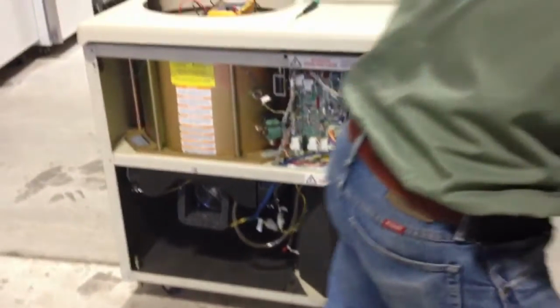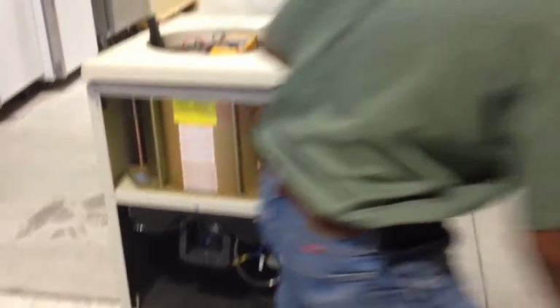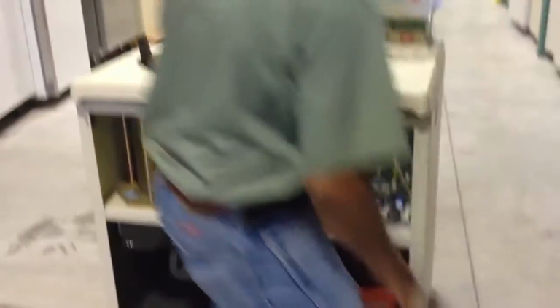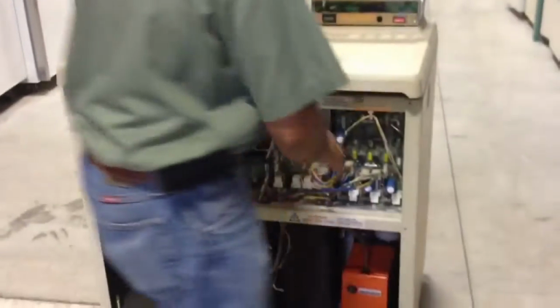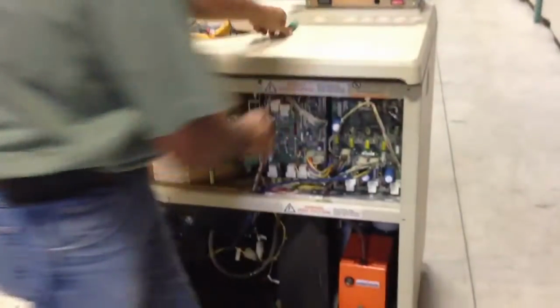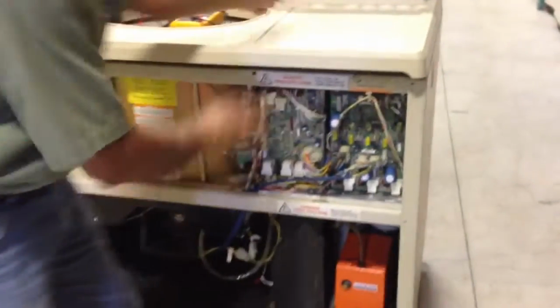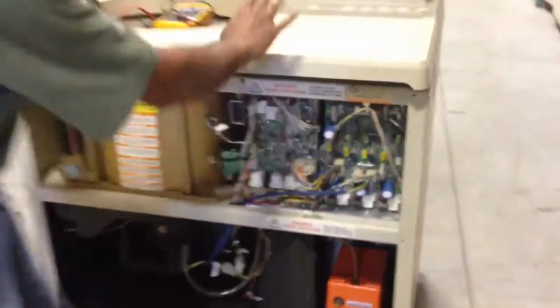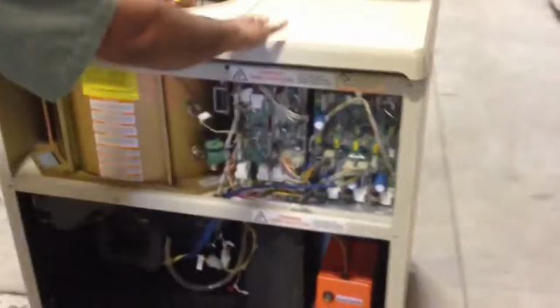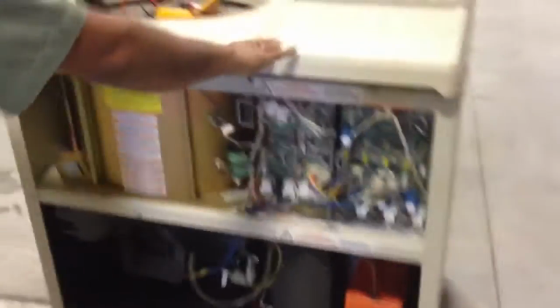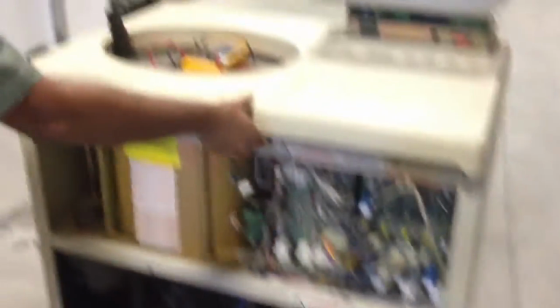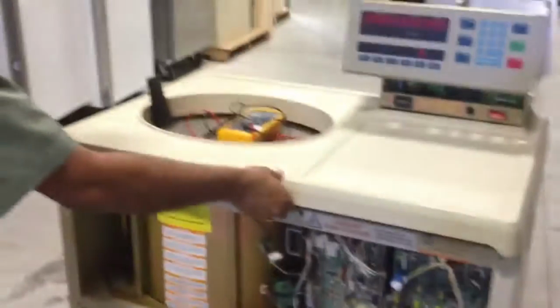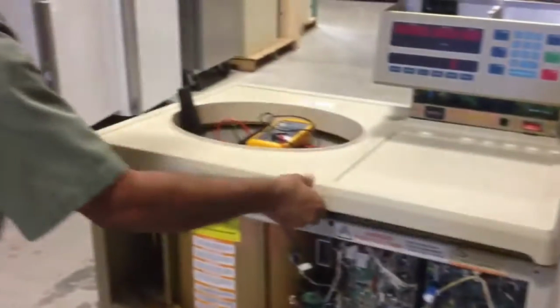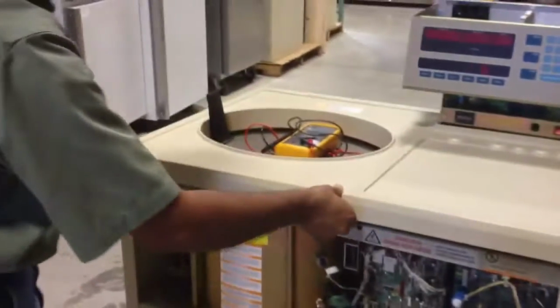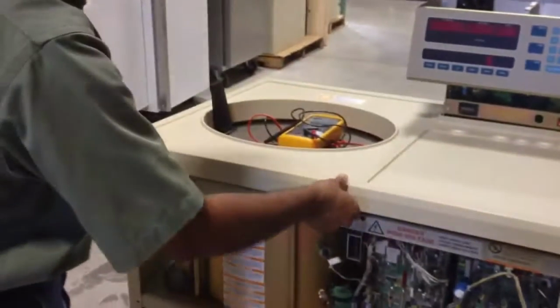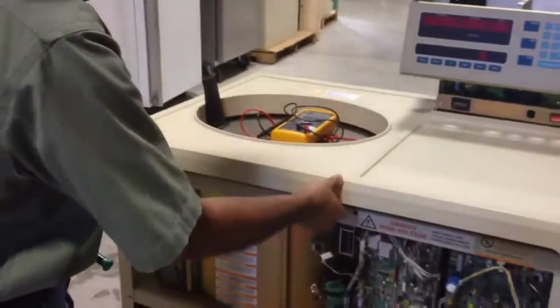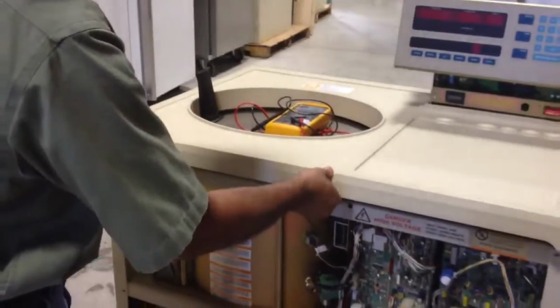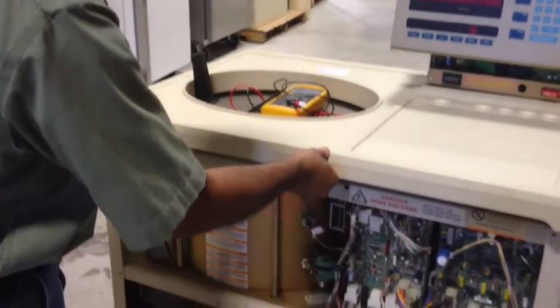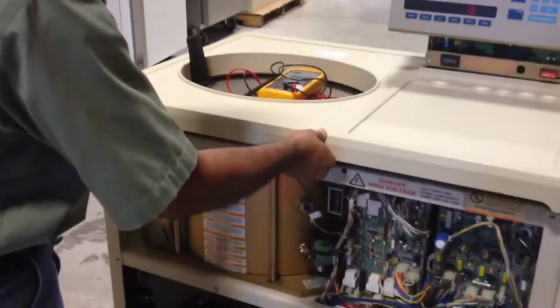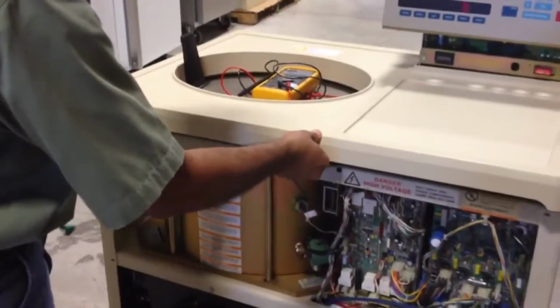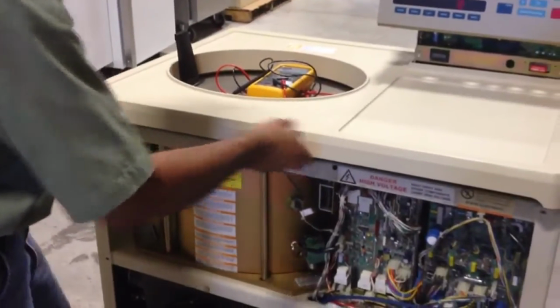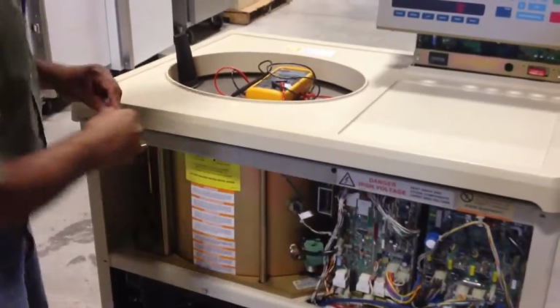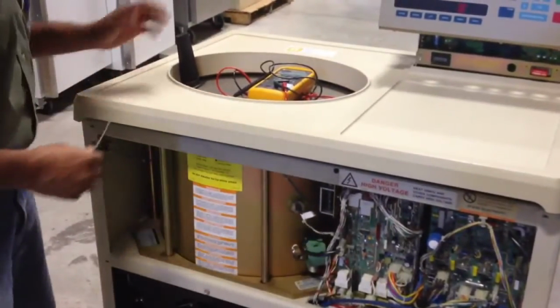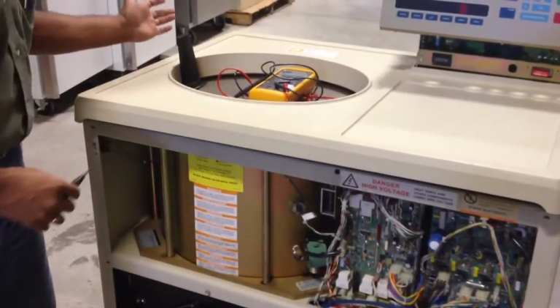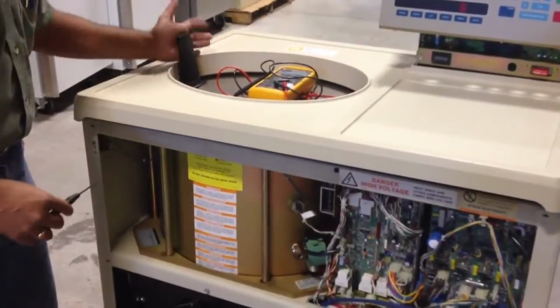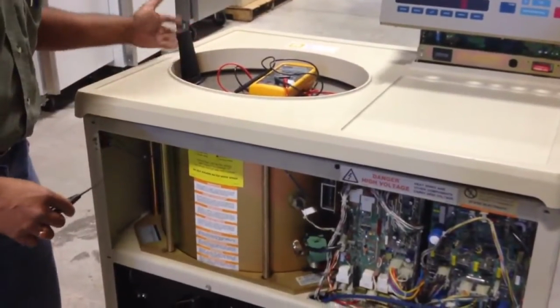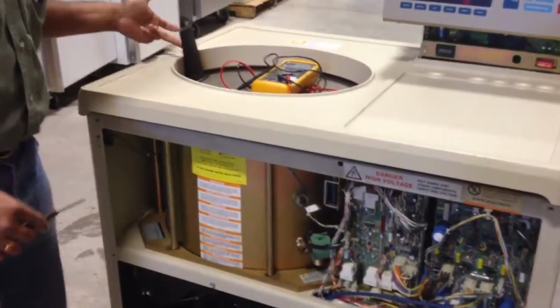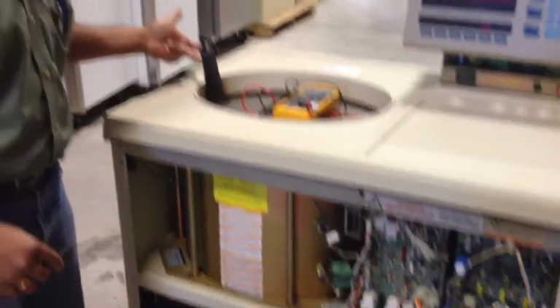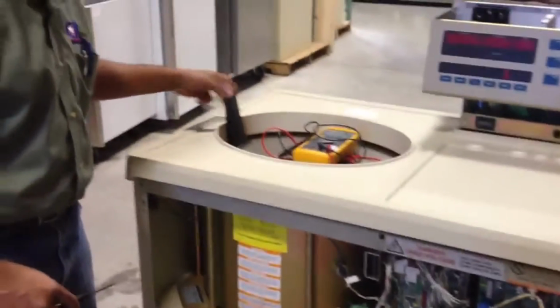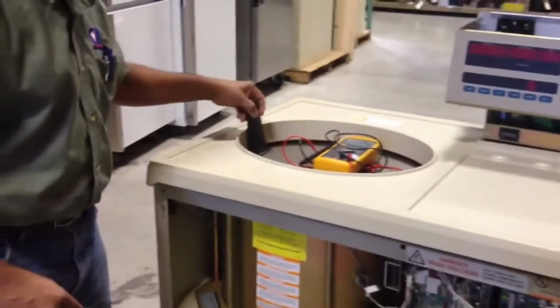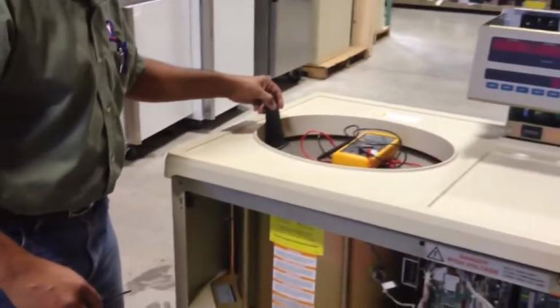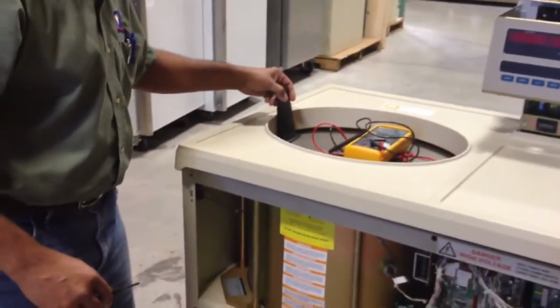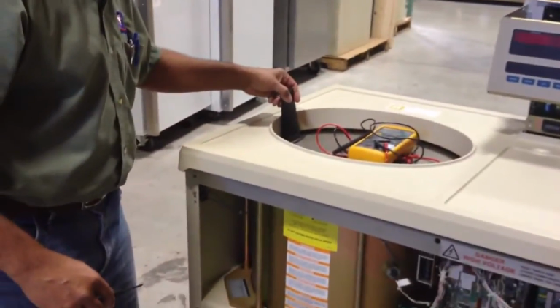Now we need to get this lid off — this top cover off. To get this top cover off, I need to slightly open this chamber lid.